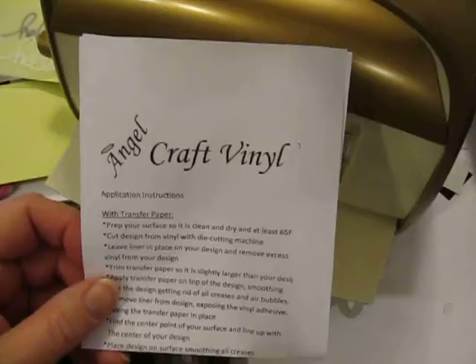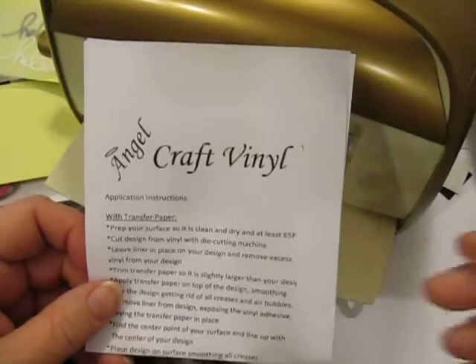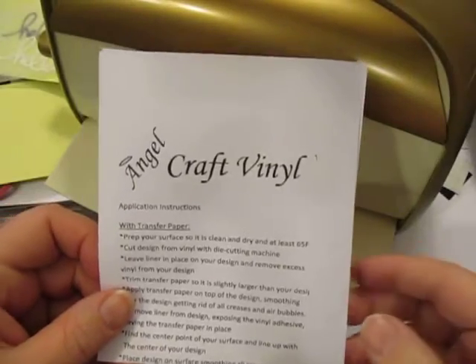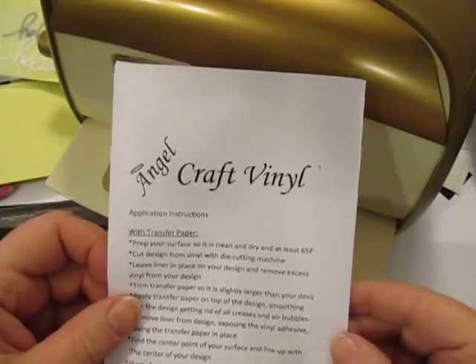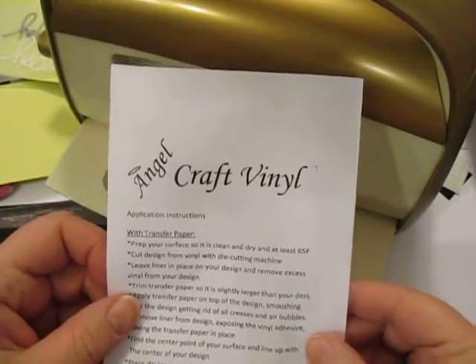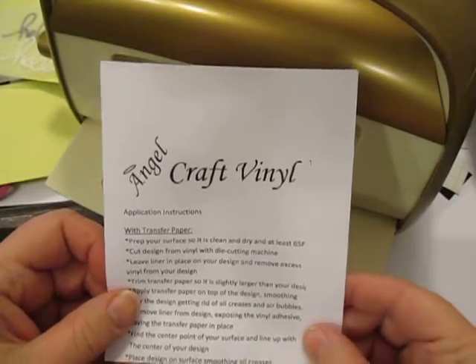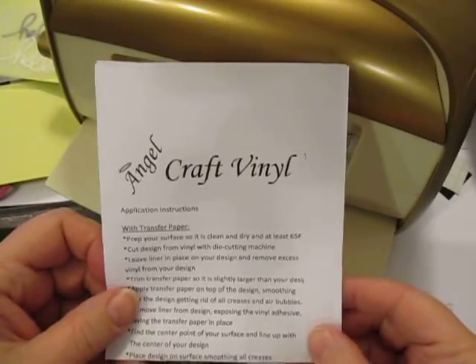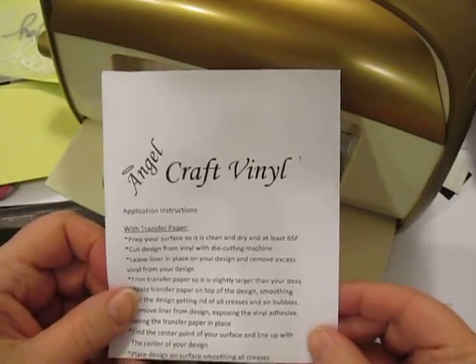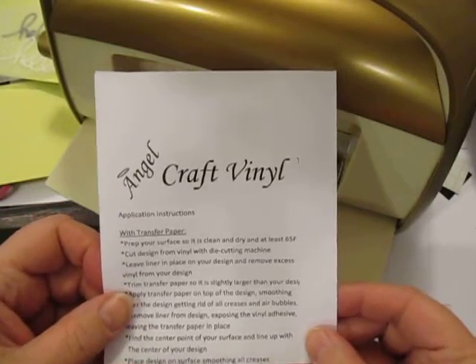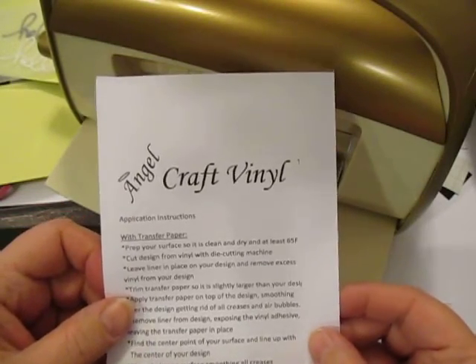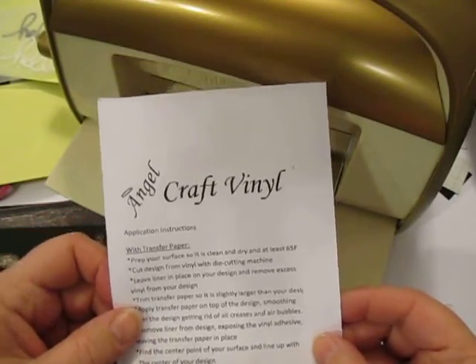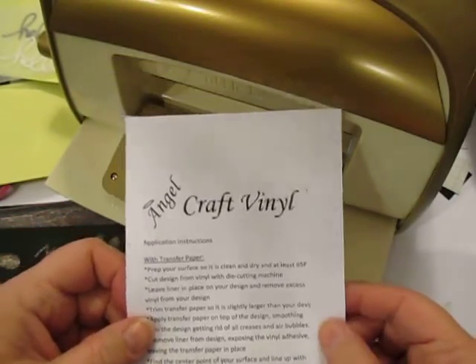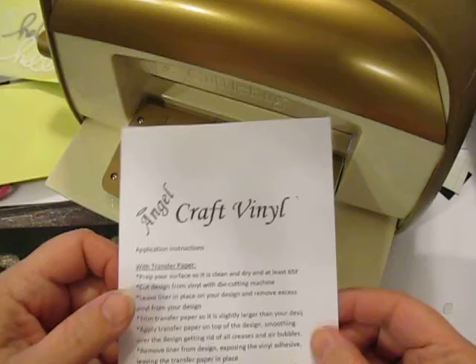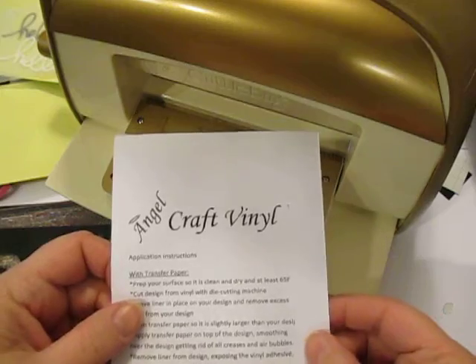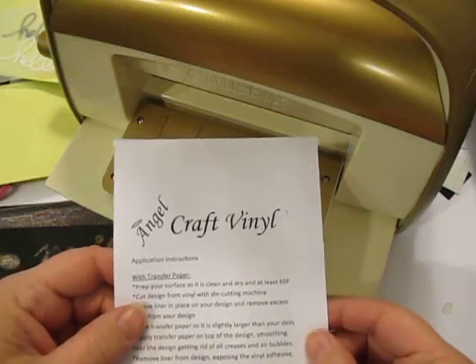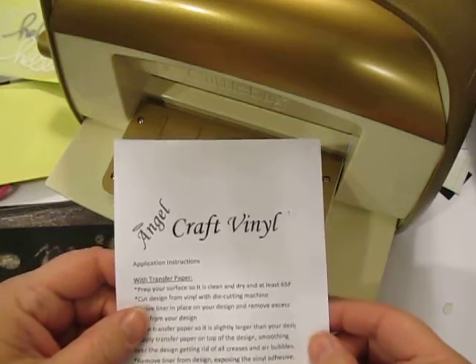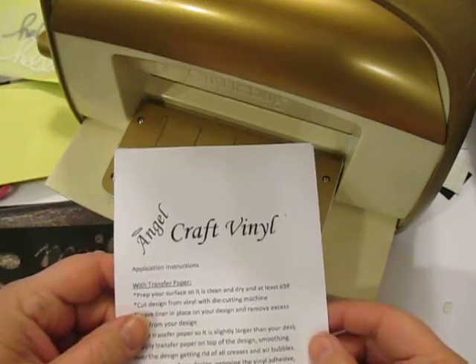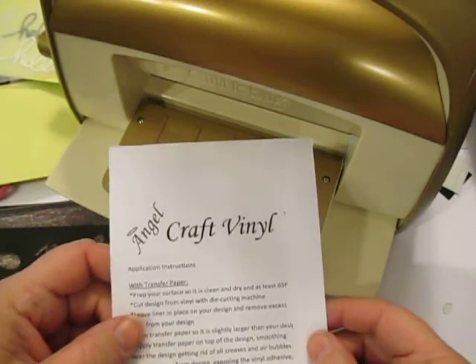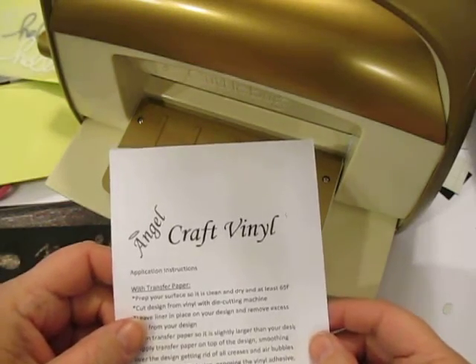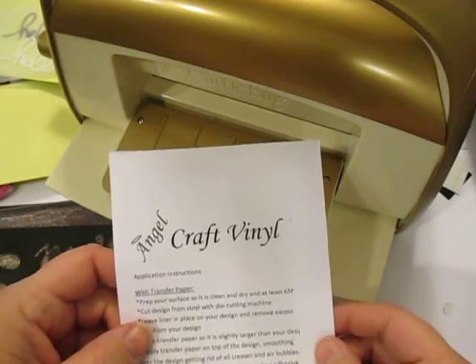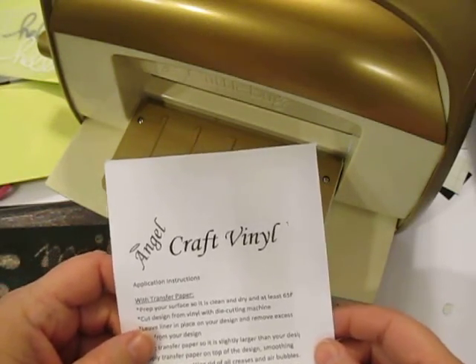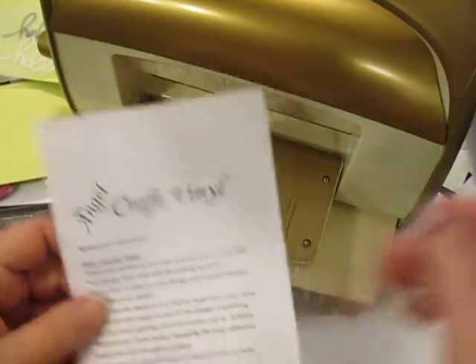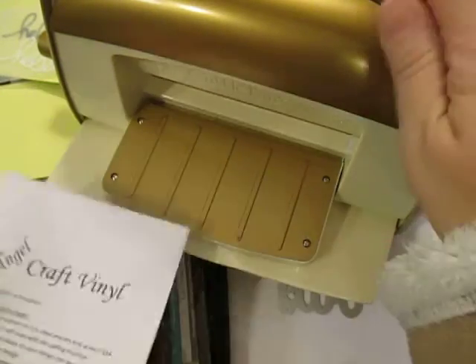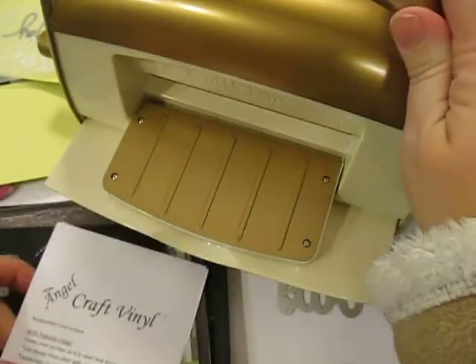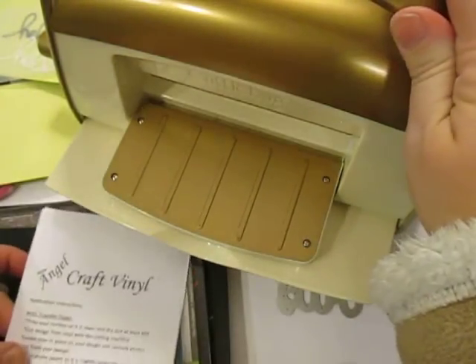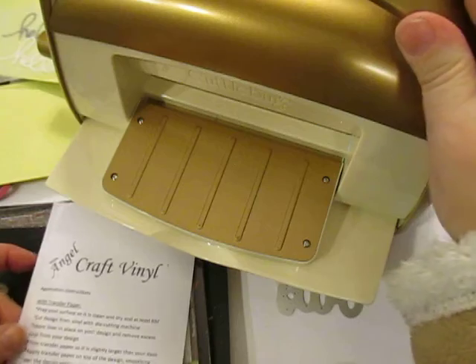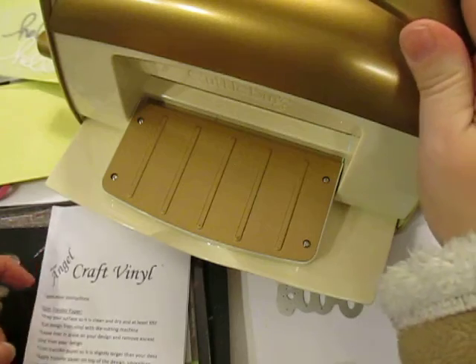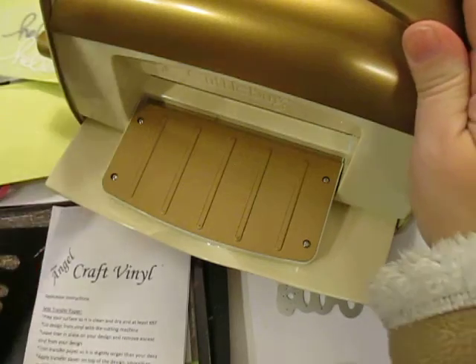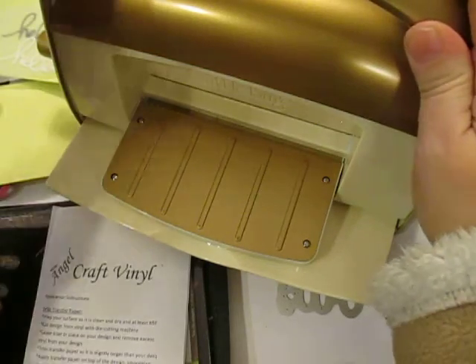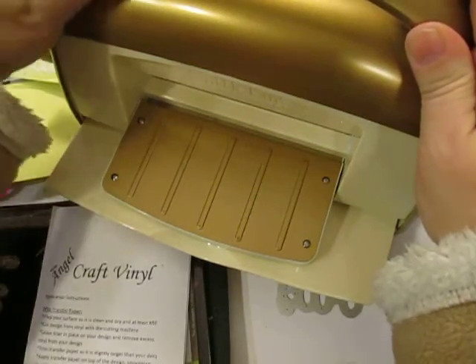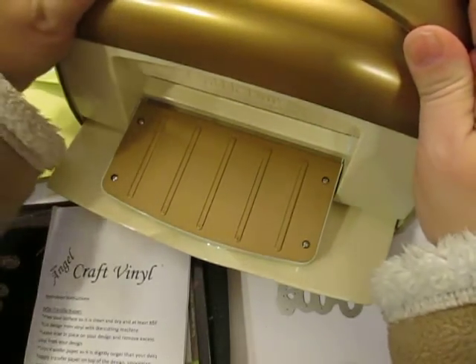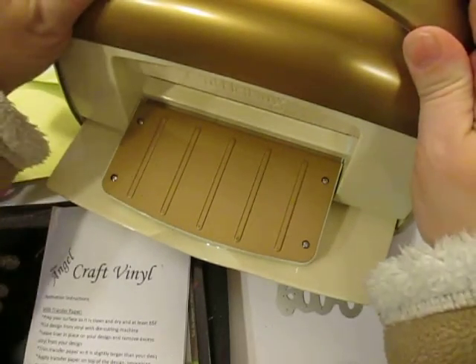Hi, this is Cheryl for the Cut at Home Design Team. I'm excited today to show you how you can use the new AngelCraft vinyl with your ProvoCraft Cuddlebug machine. How exciting is that?